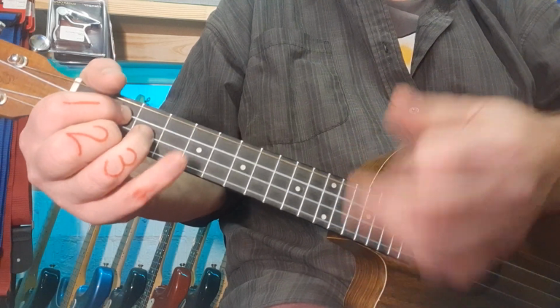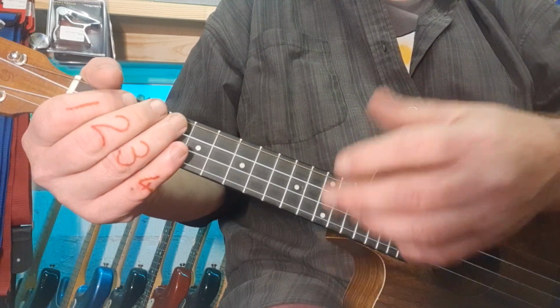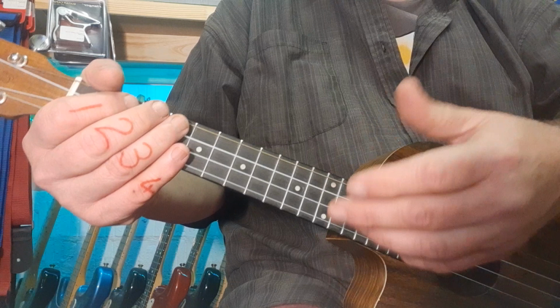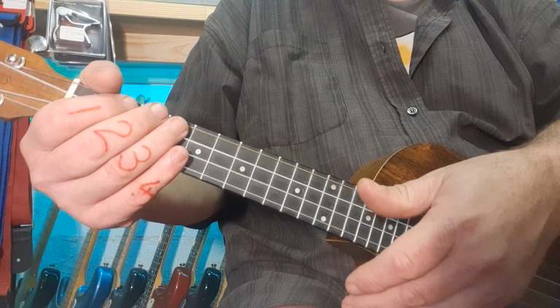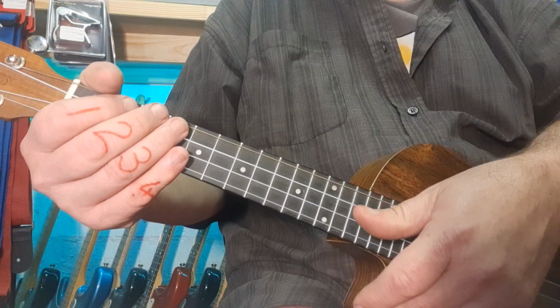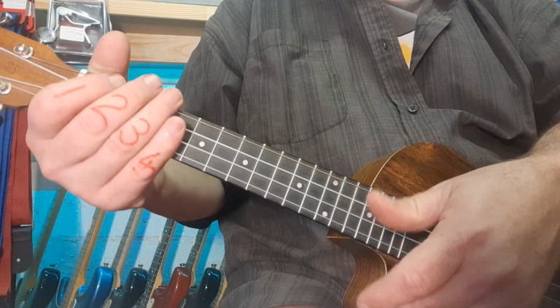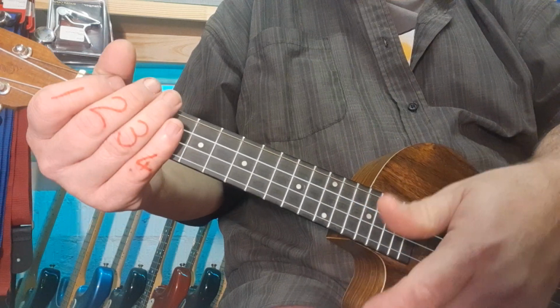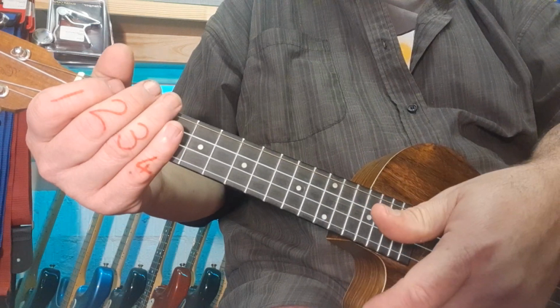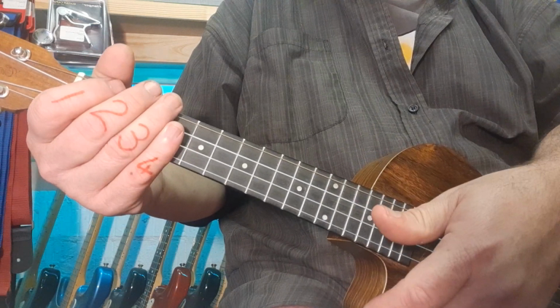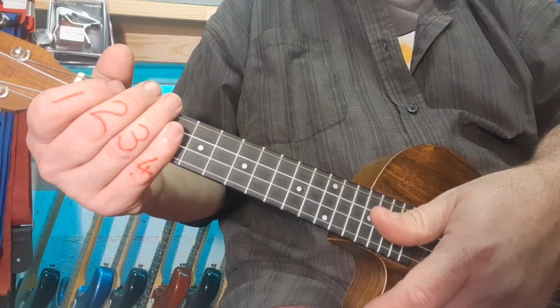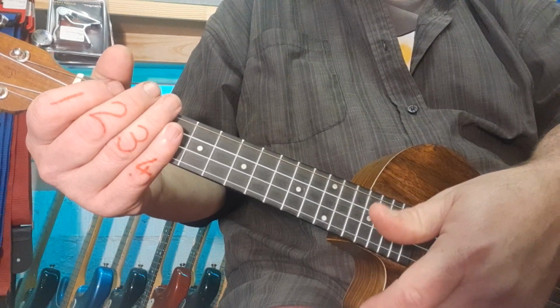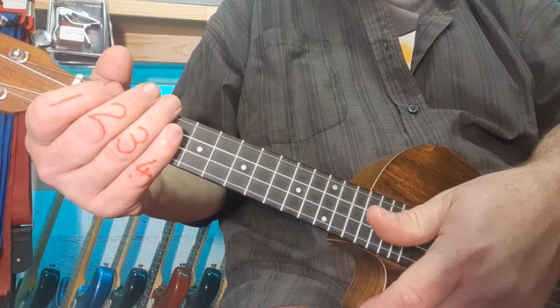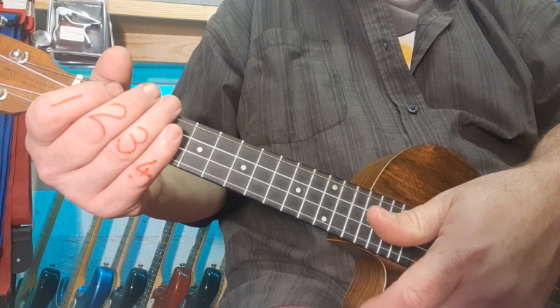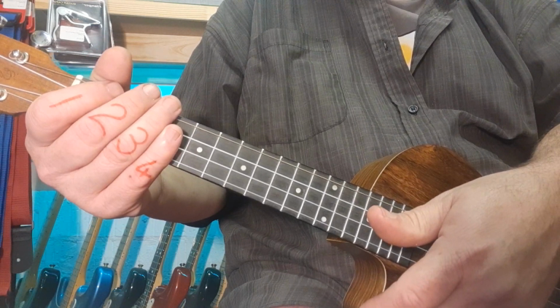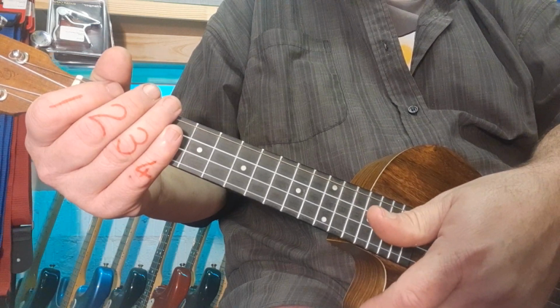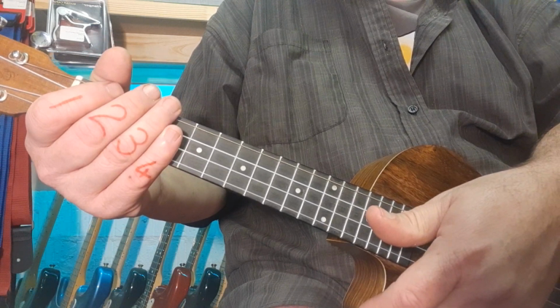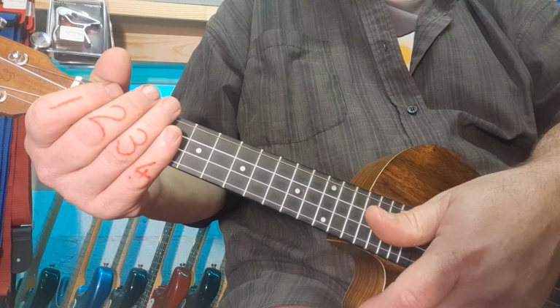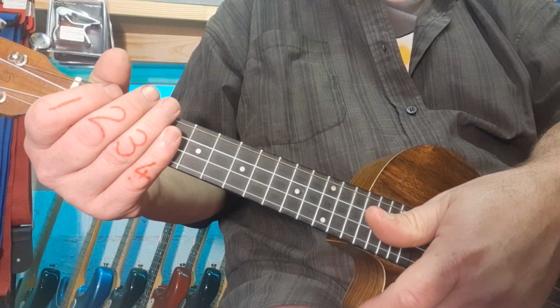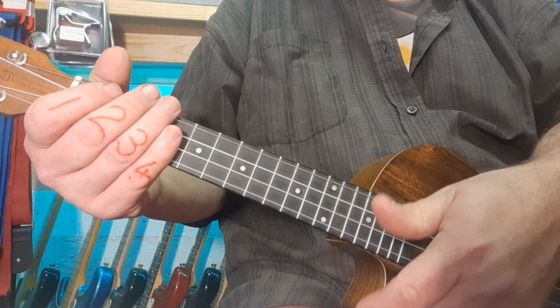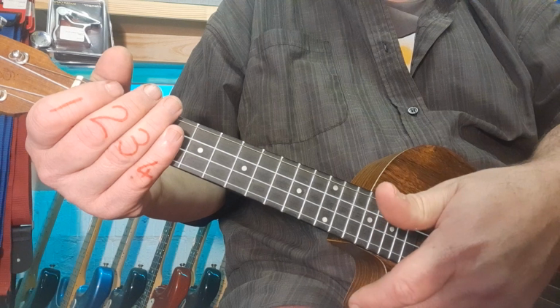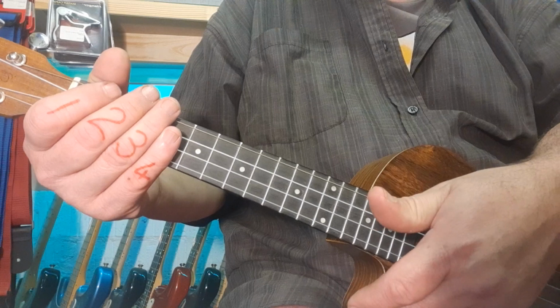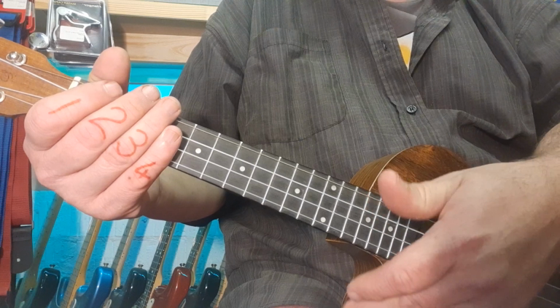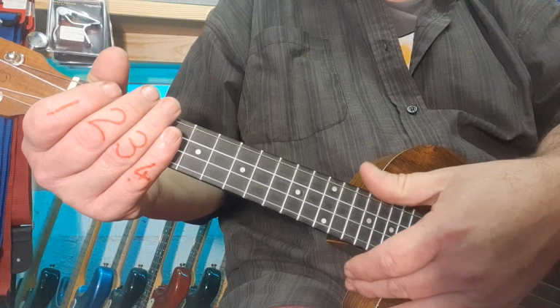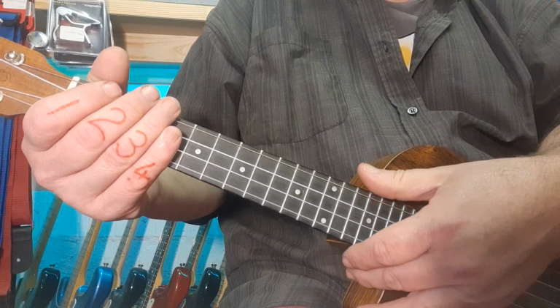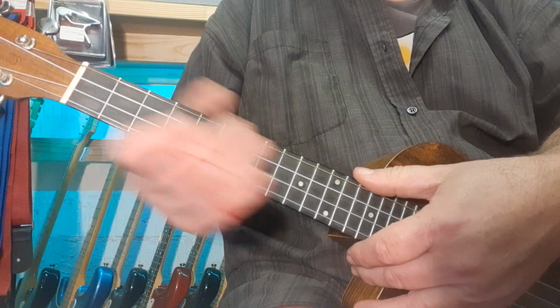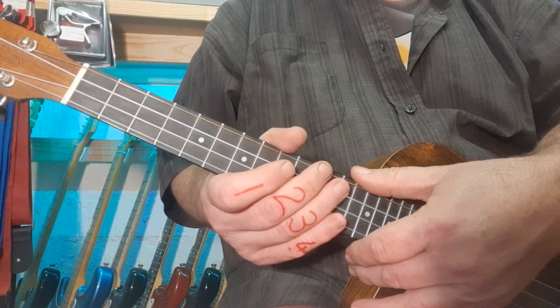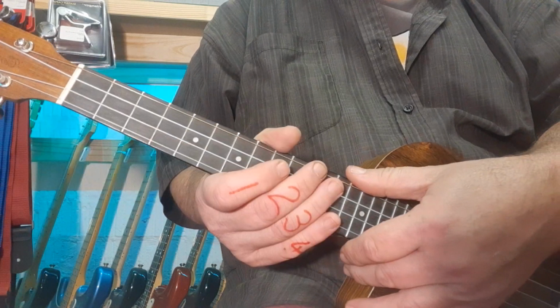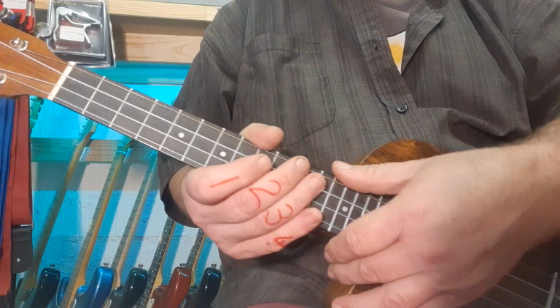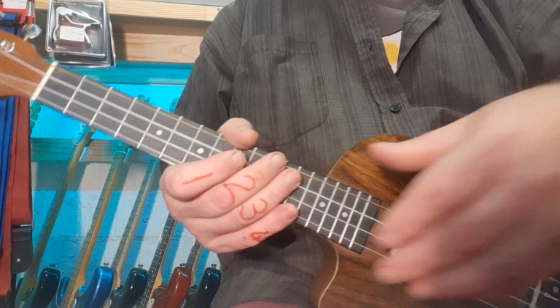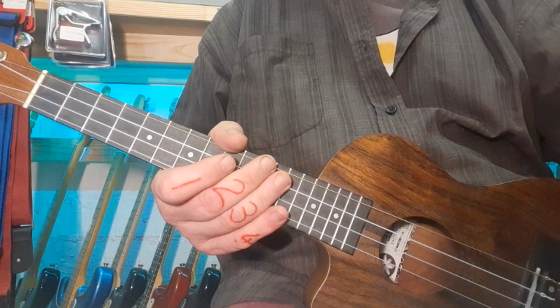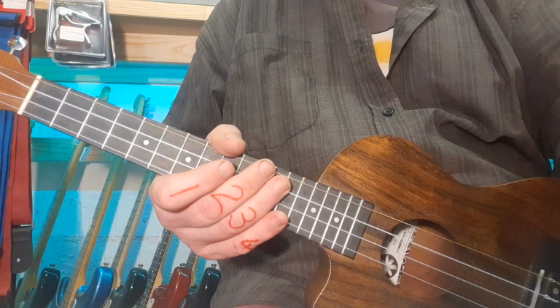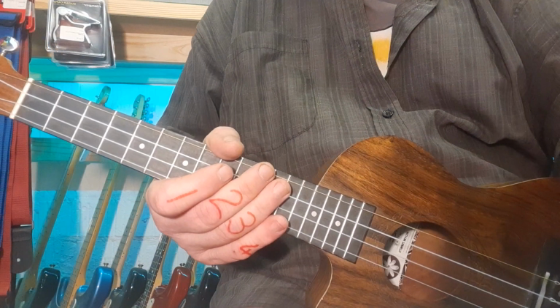In essence, we've covered everything needed for Hate Street Dialogue on ukulele. It's a really fun jam. I hope you have lots of fun with it. Have a great week — chat soon, take care.